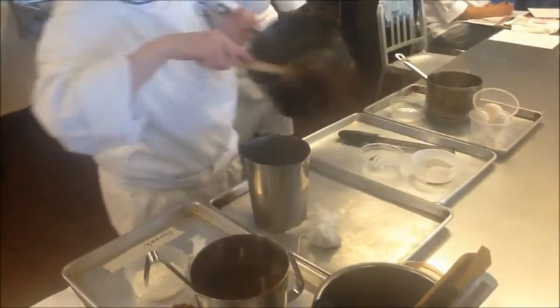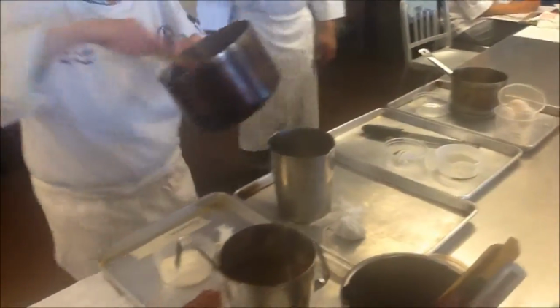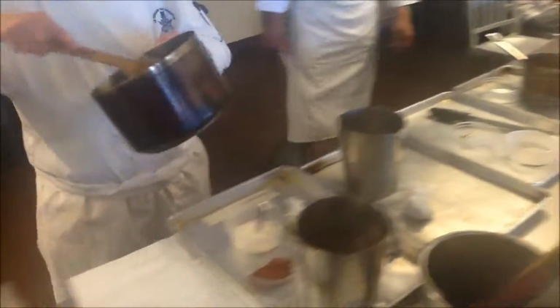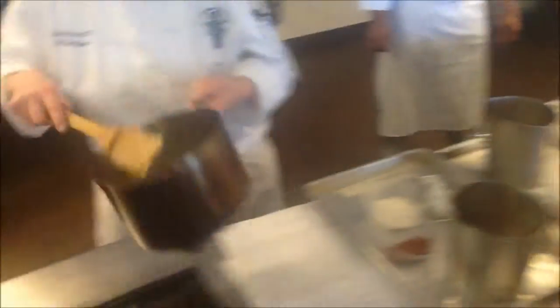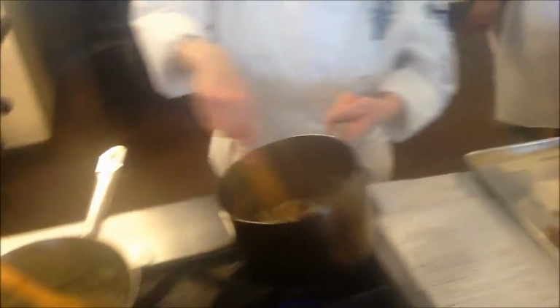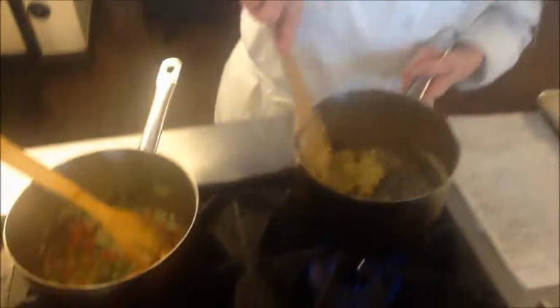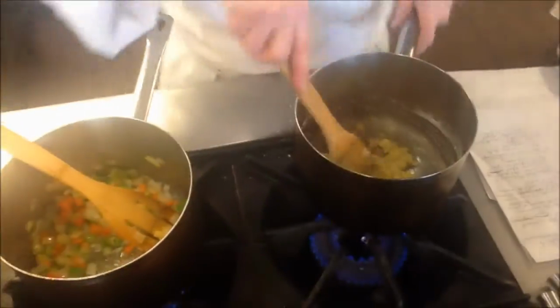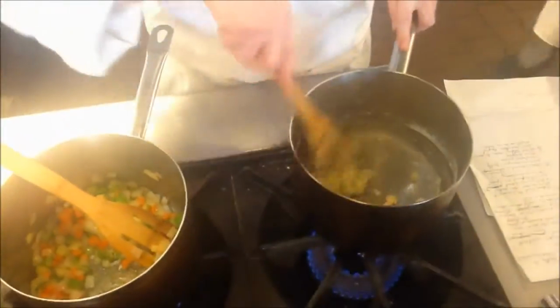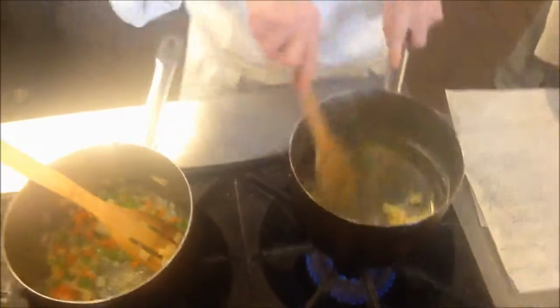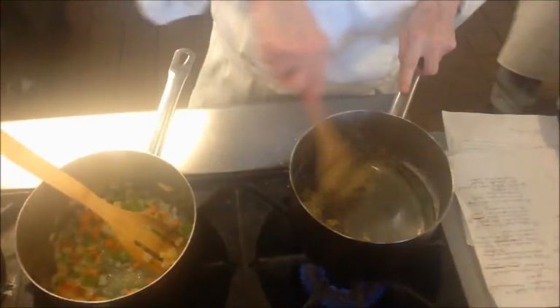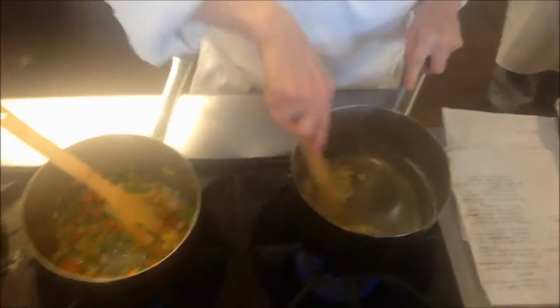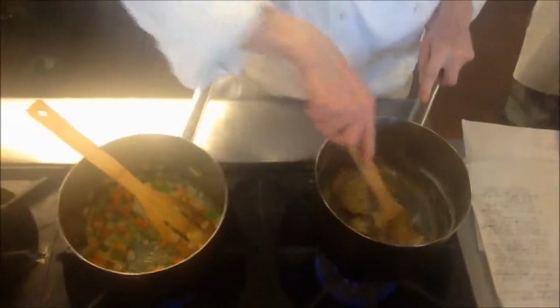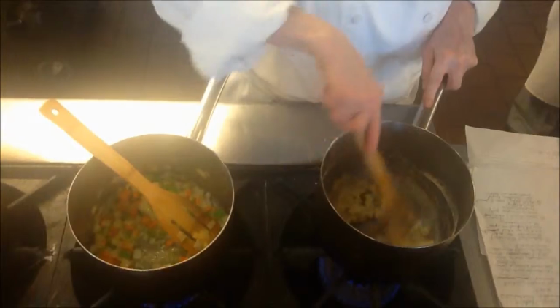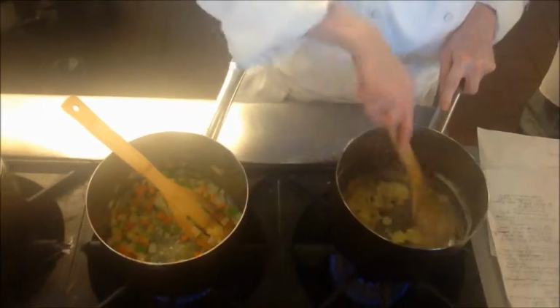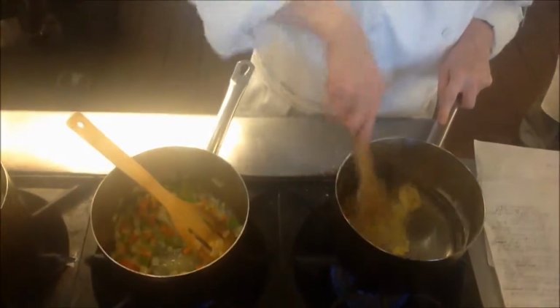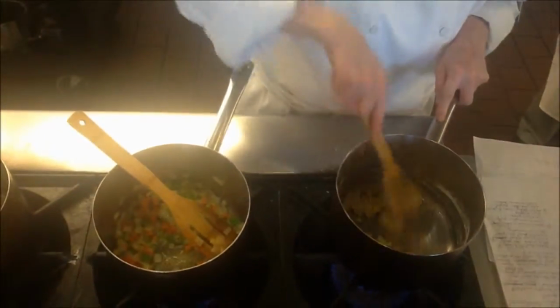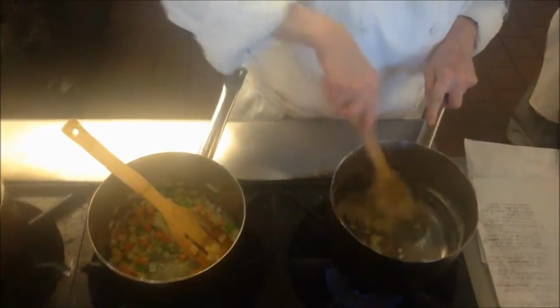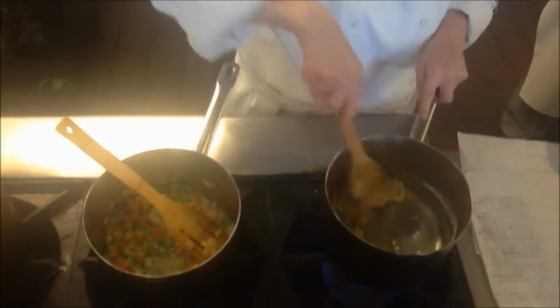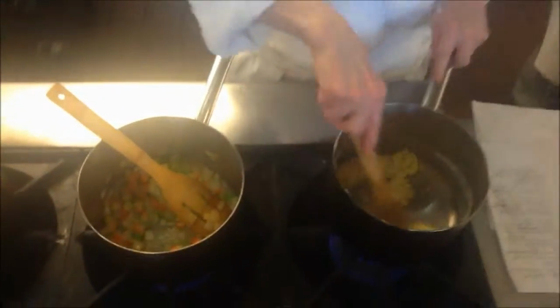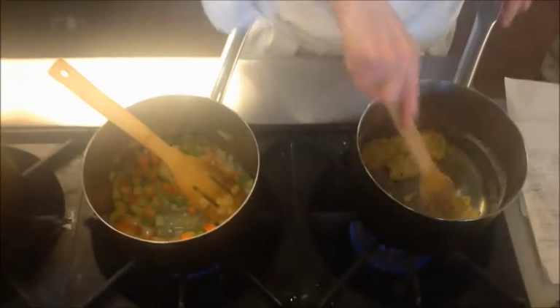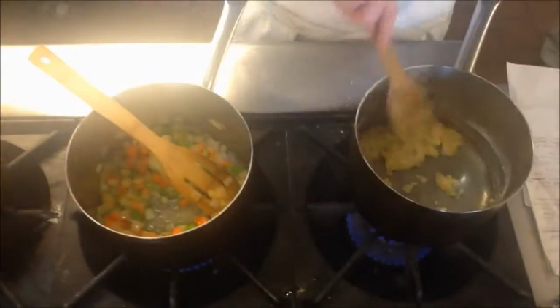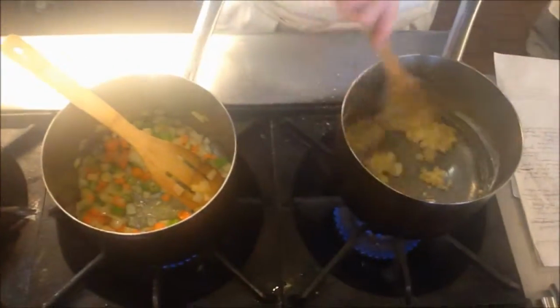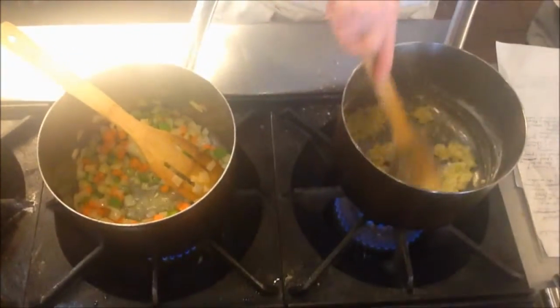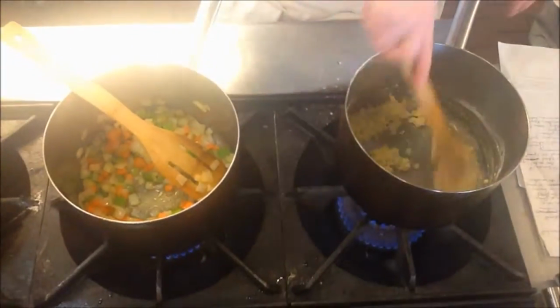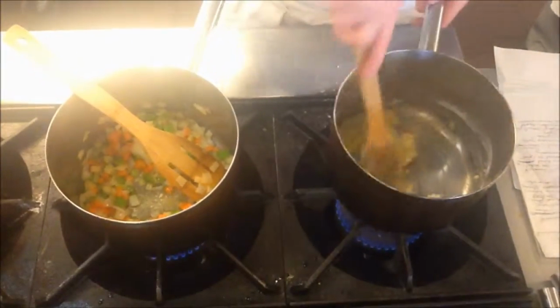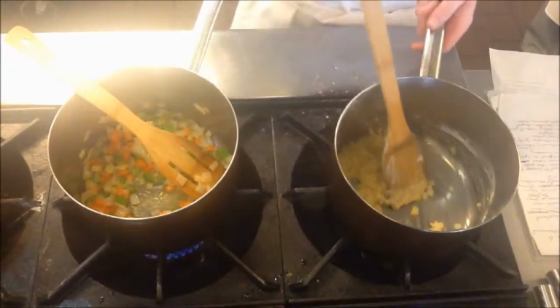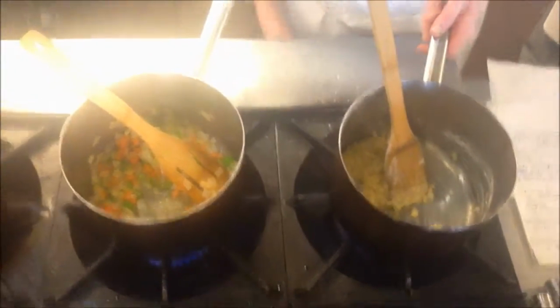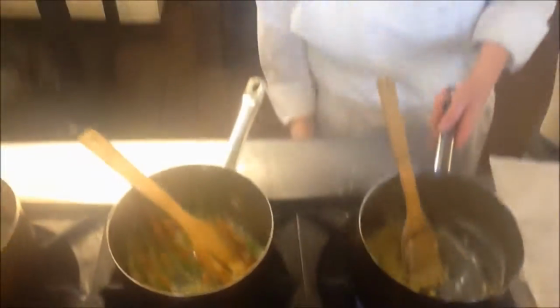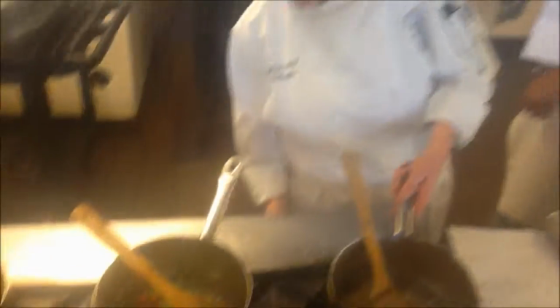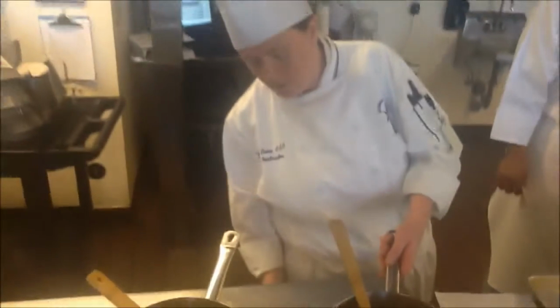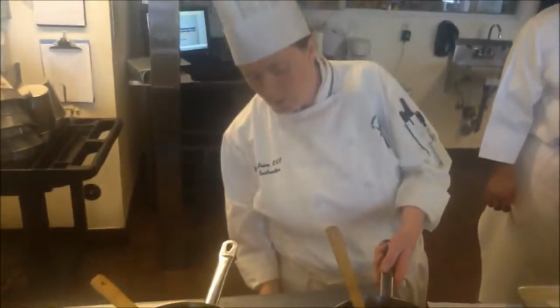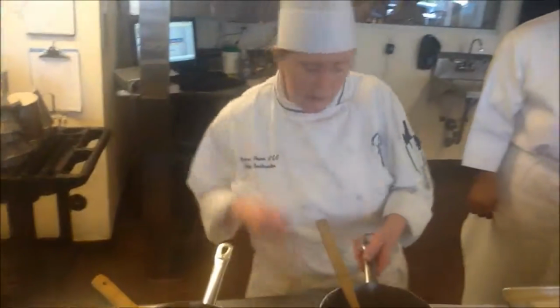Kind of like wet sand — or for you pastry guys, pâte à choux. So how long are we going to cook this? Six to seven minutes. We're going to cook it approximately six to seven minutes on low heat.